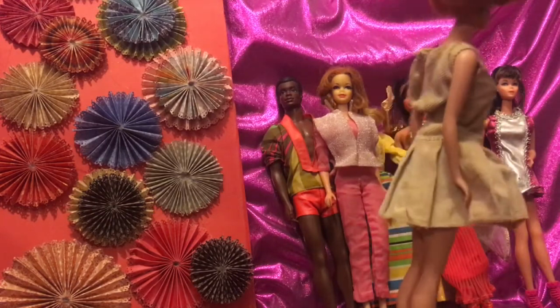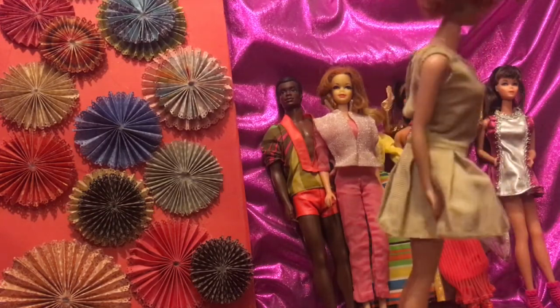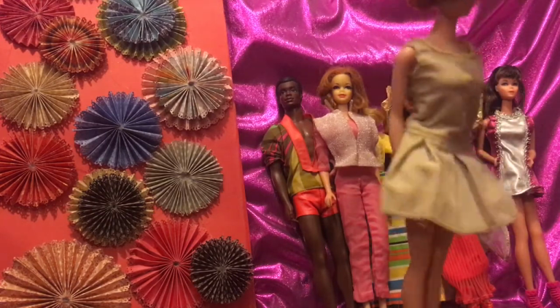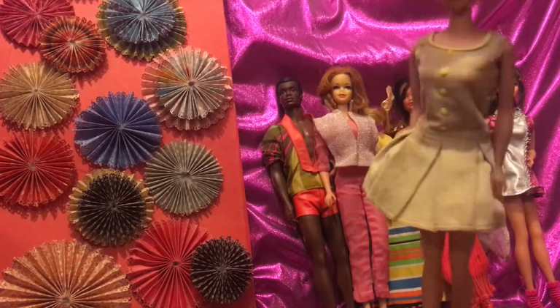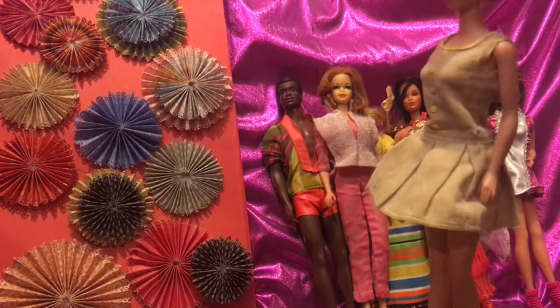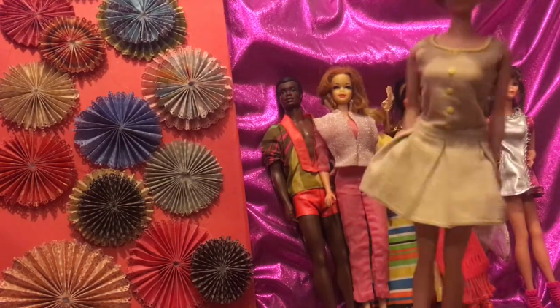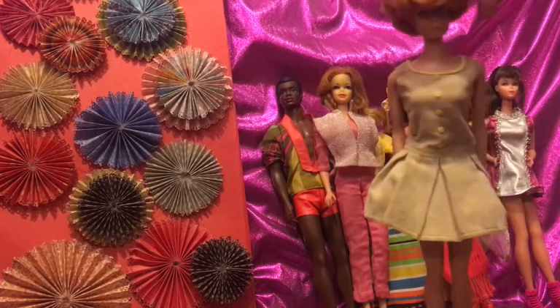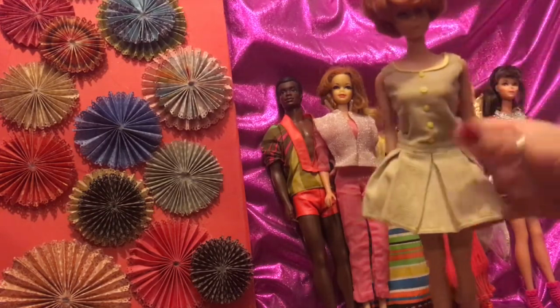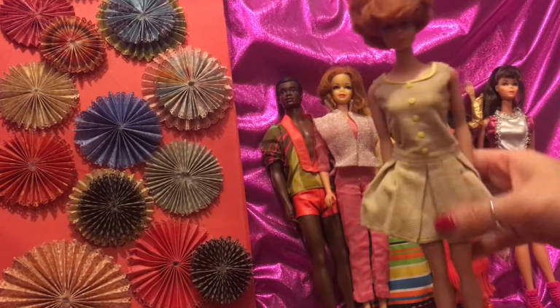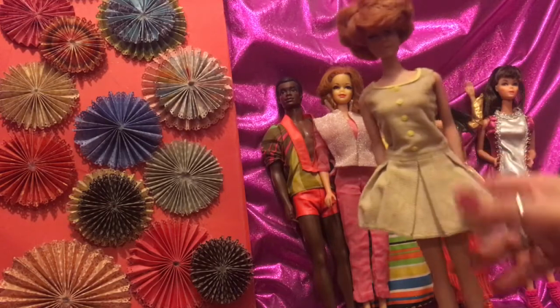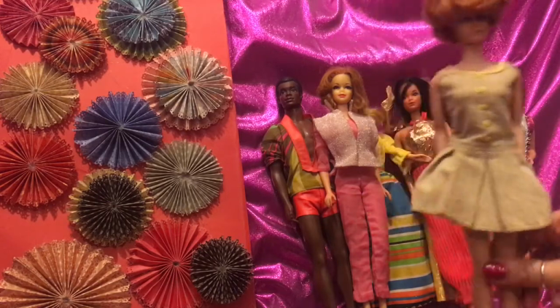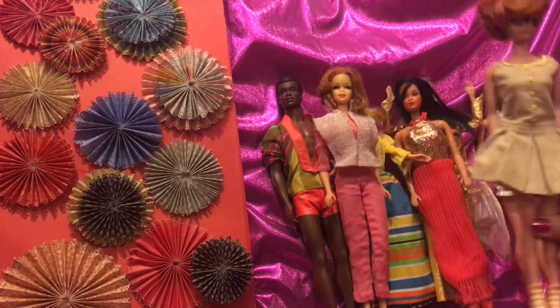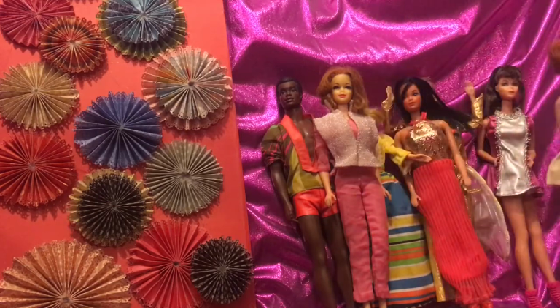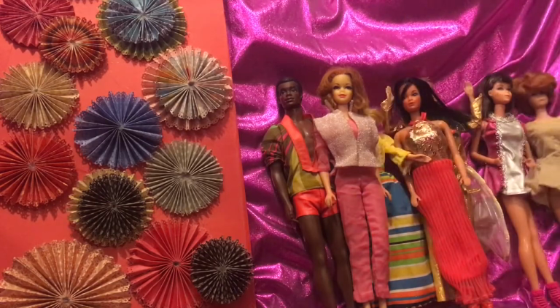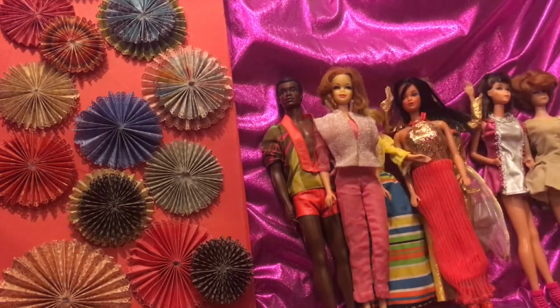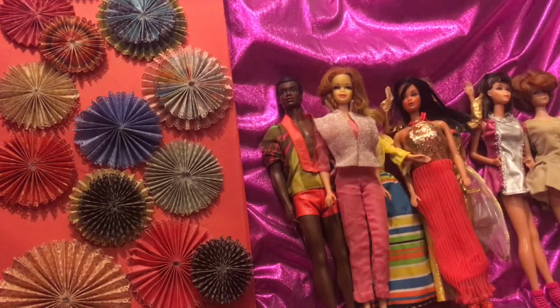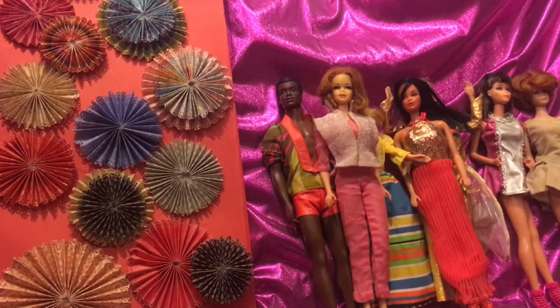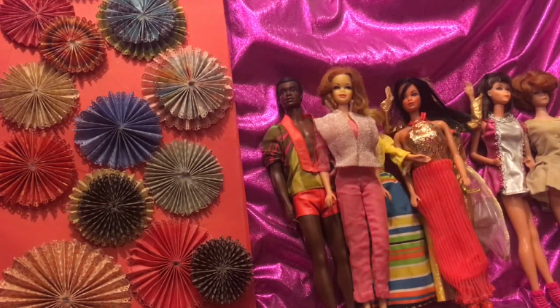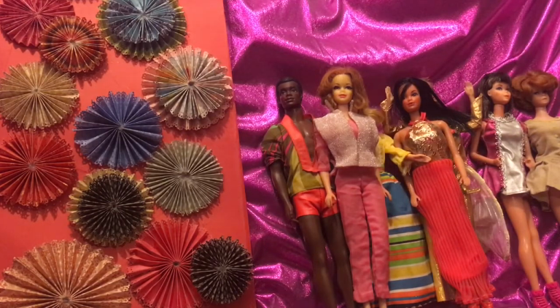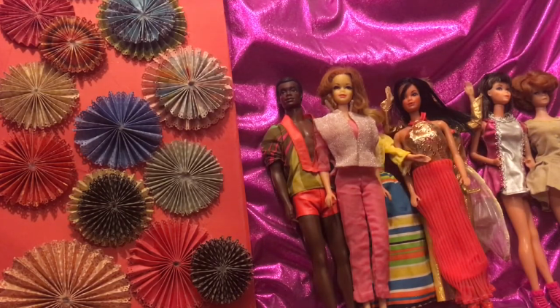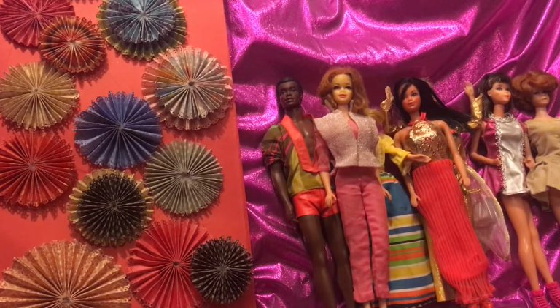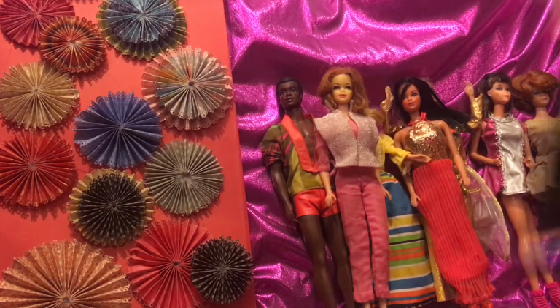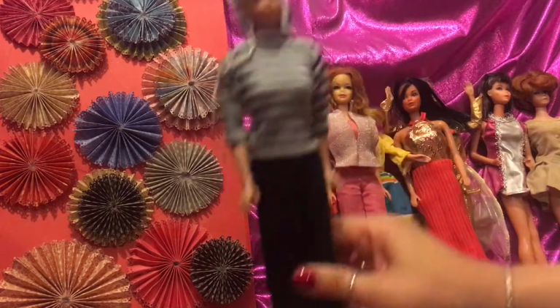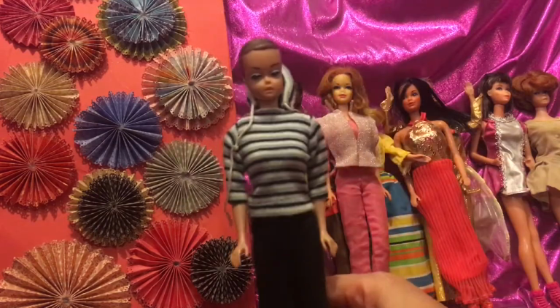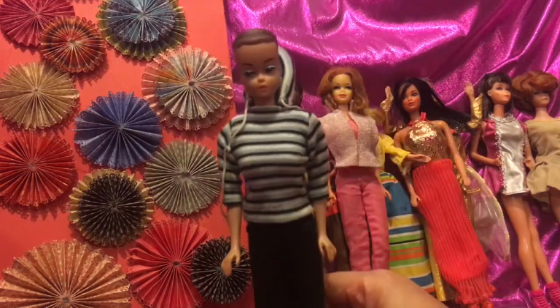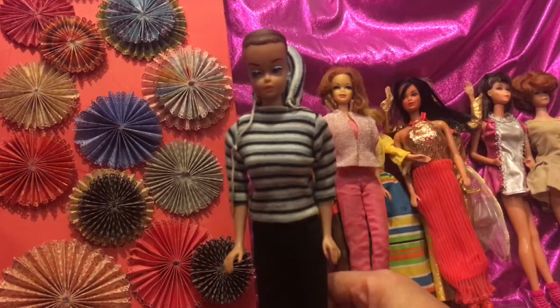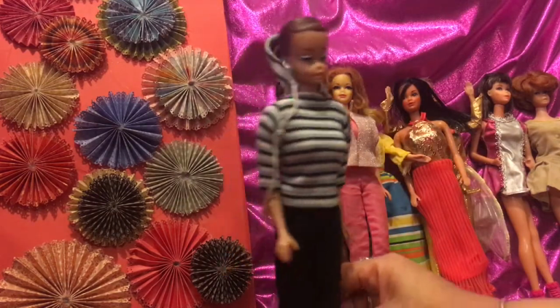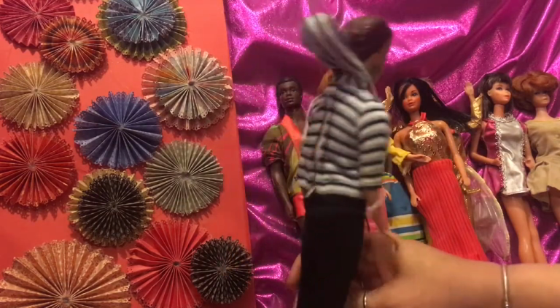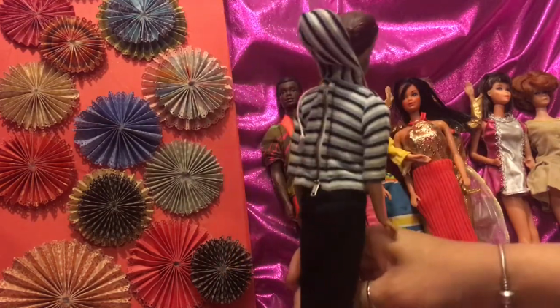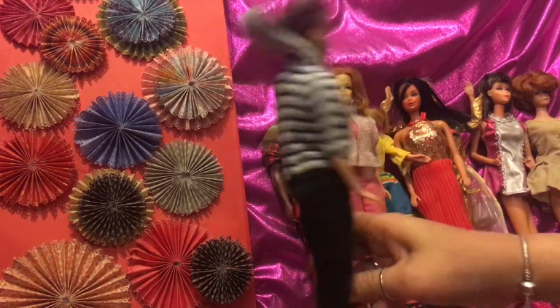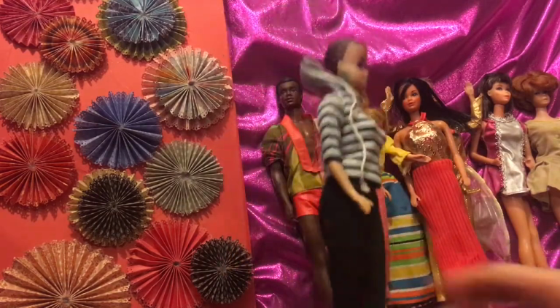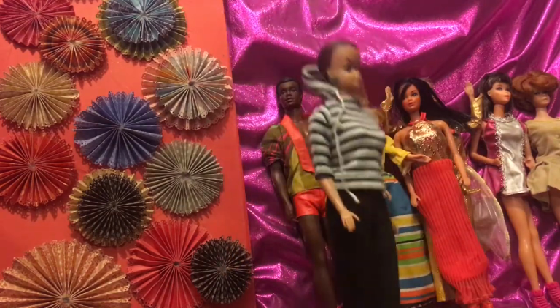I remember Ken has a pair of pants like this, but isn't that gorgeous? I love that dress — I've heard it's a rare dress.